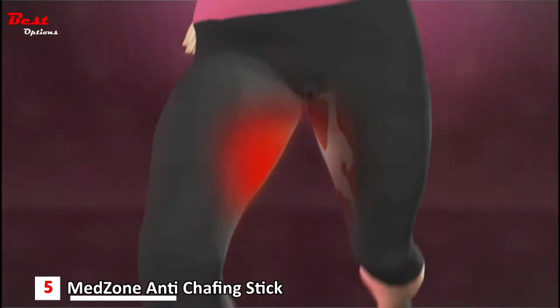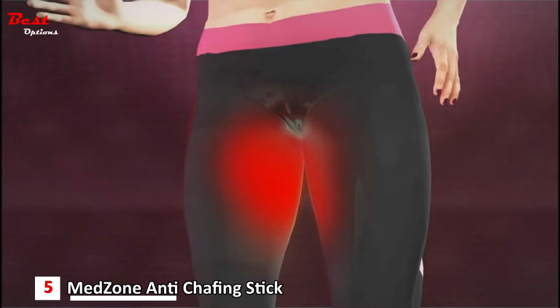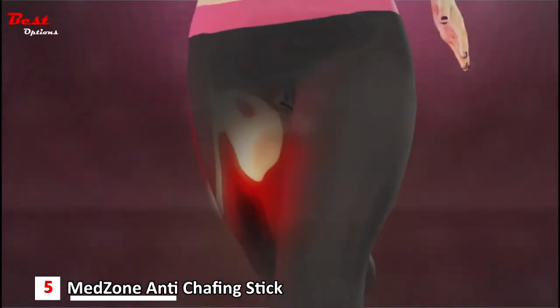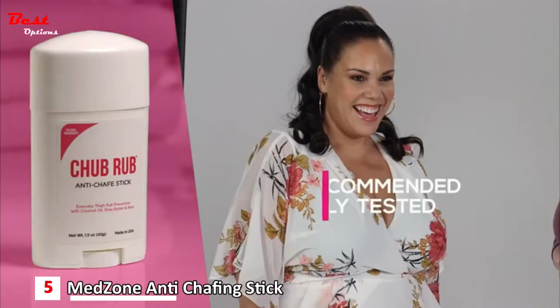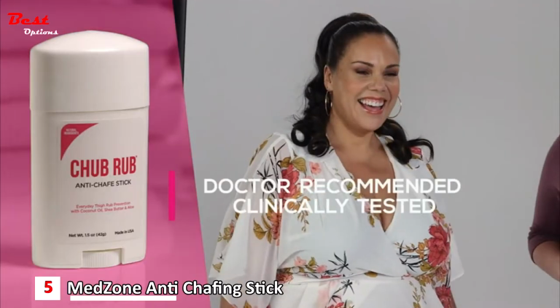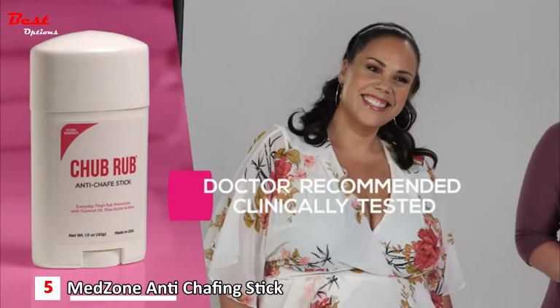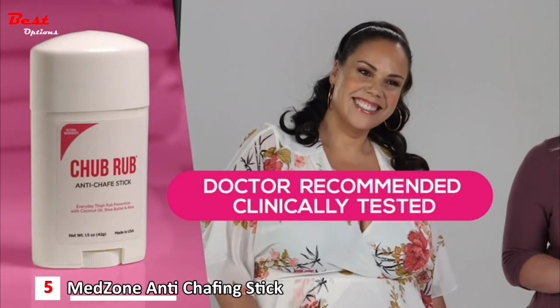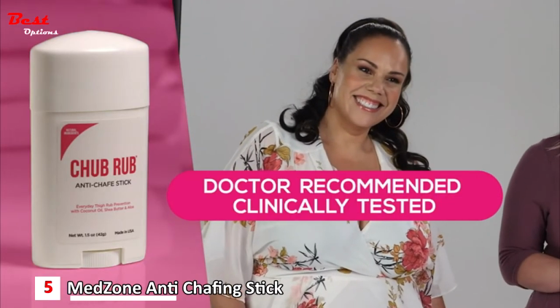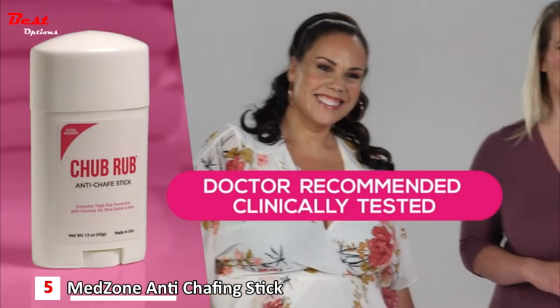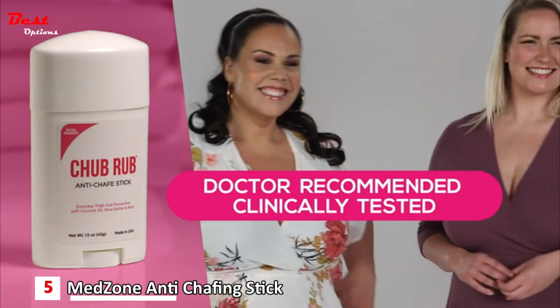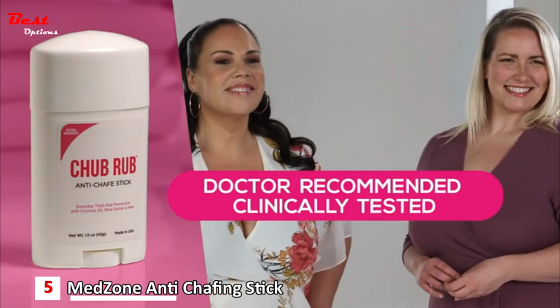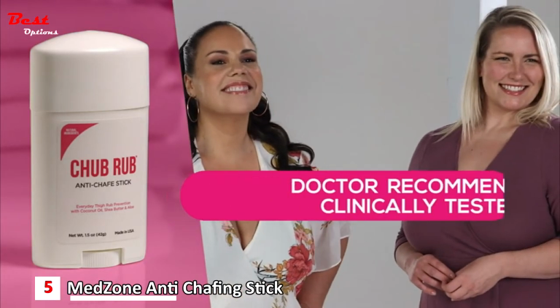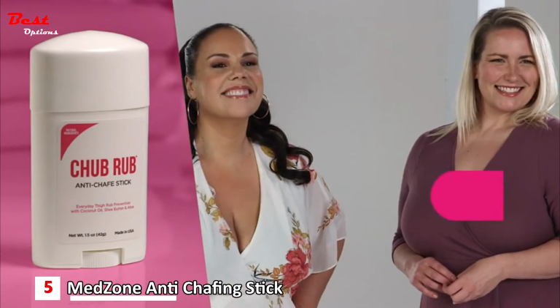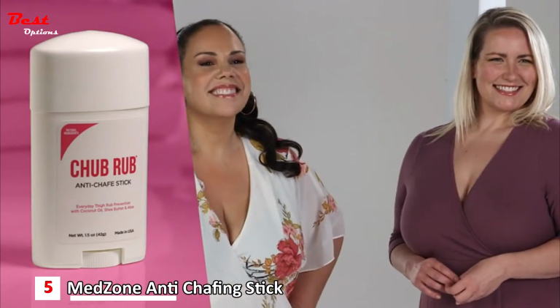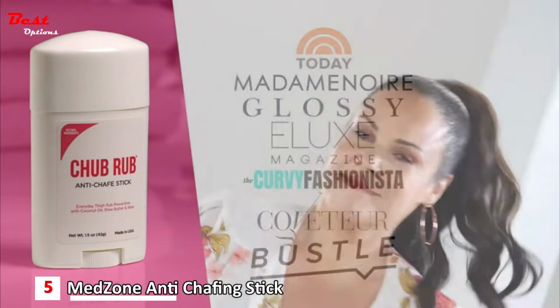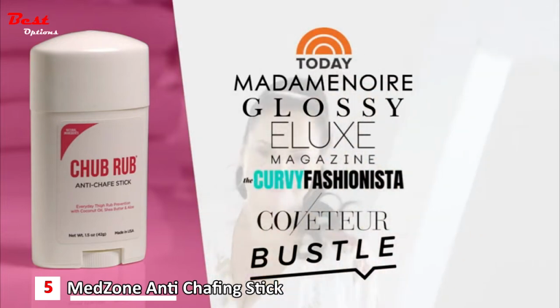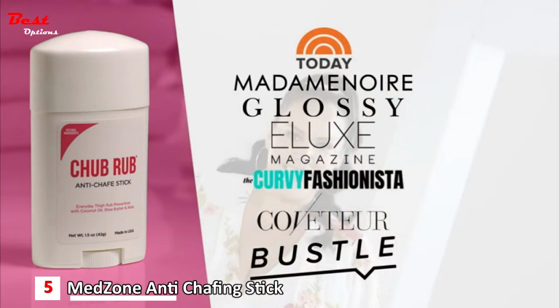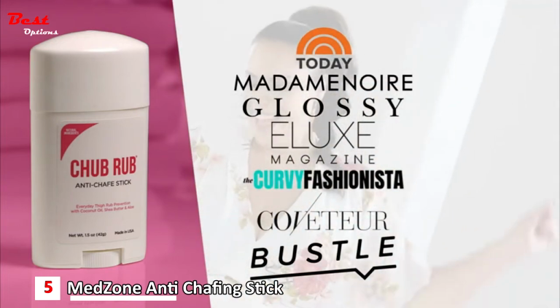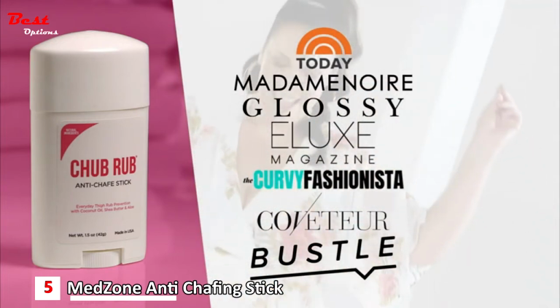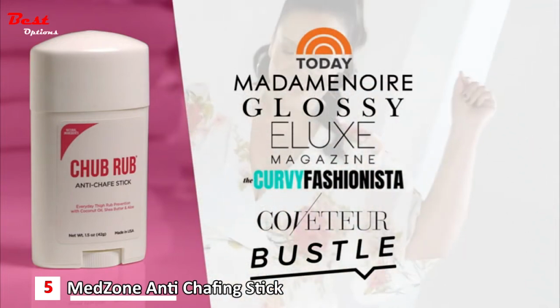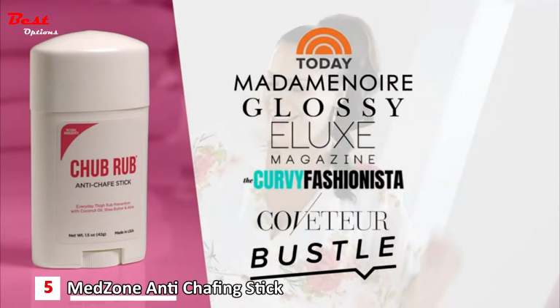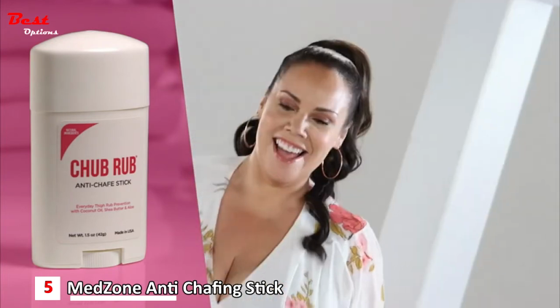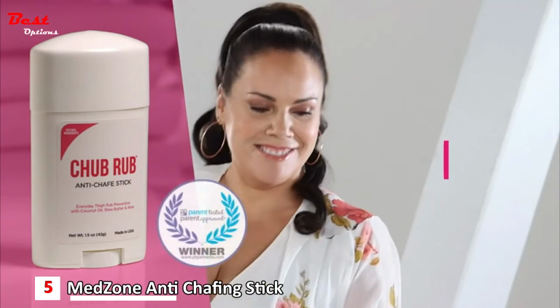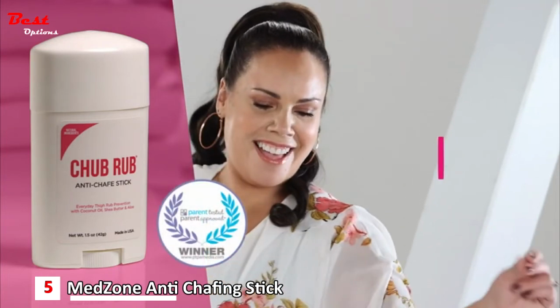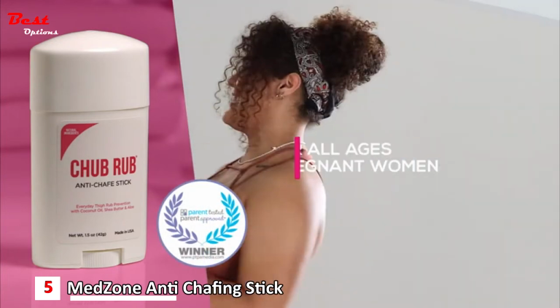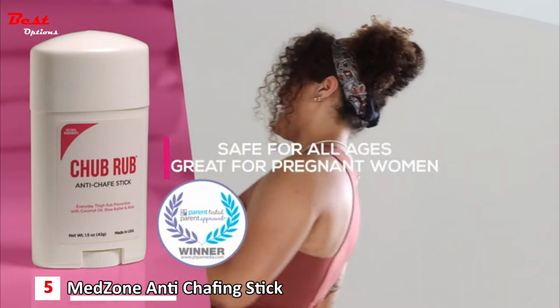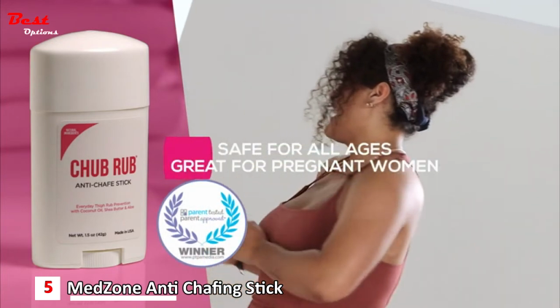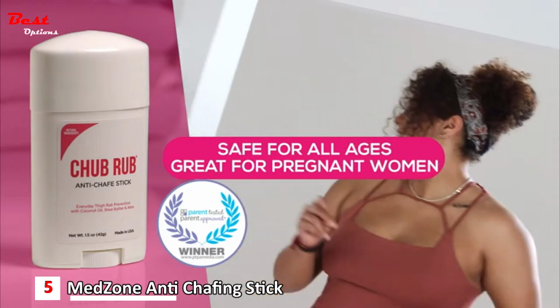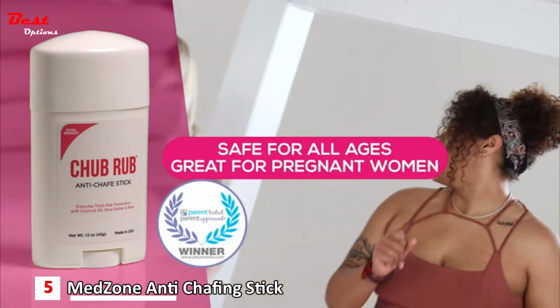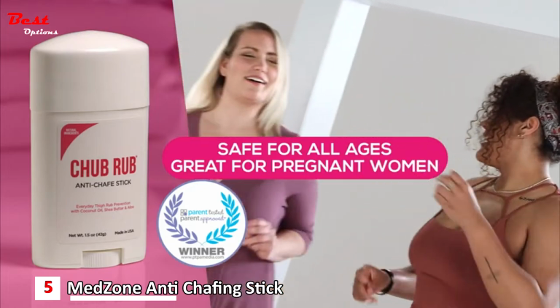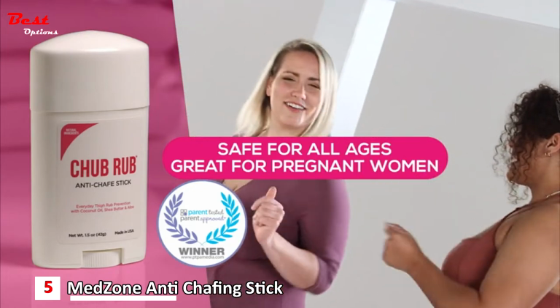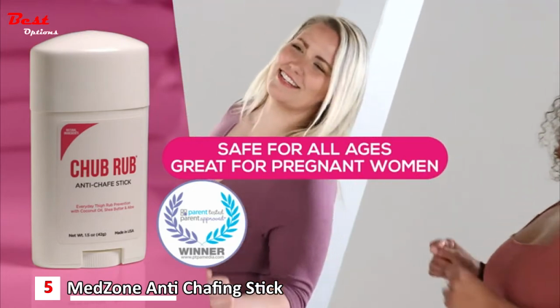Don't suffer anymore. Get Chub Rub — doctor recommended and clinically tested. Featured on the Today Show and other national venues, in magazines, and winner of the Parent Tested Parent Approved seal of approval. And it's great for pregnant women too.